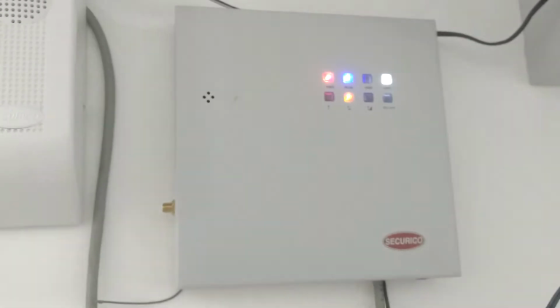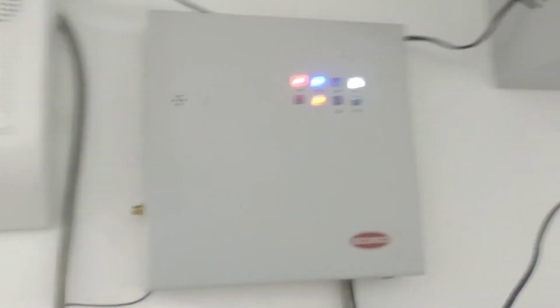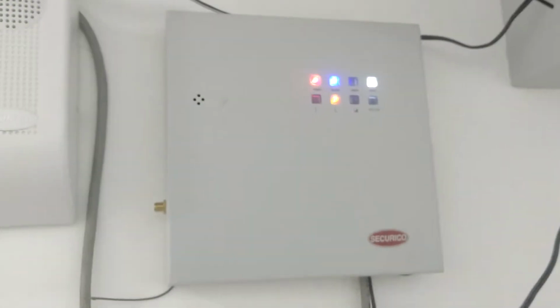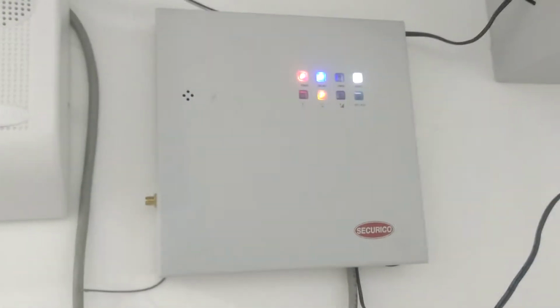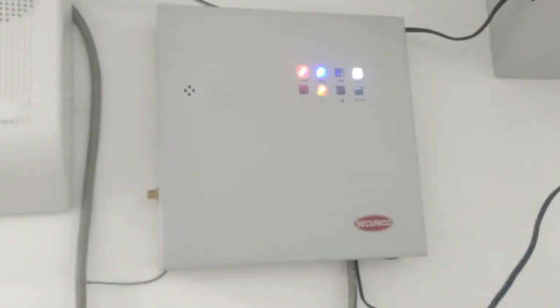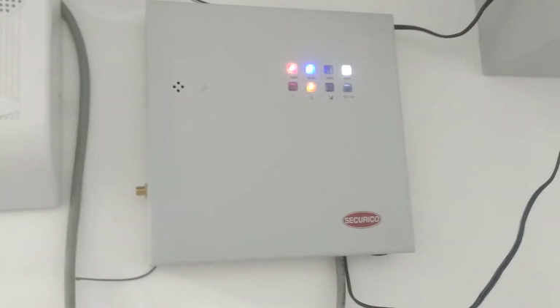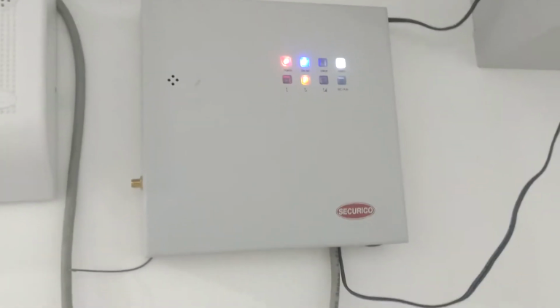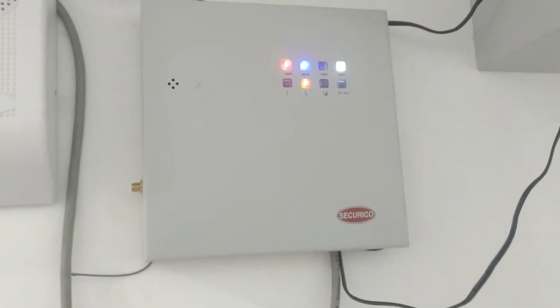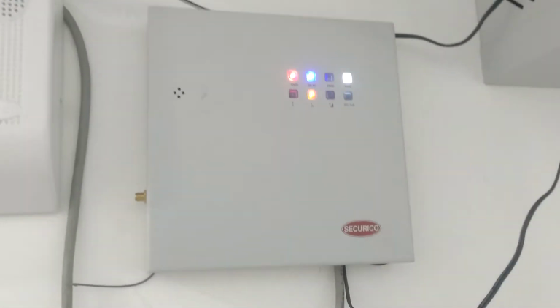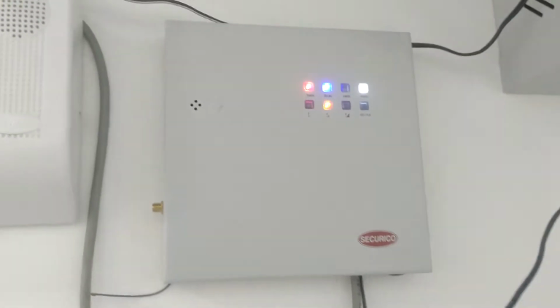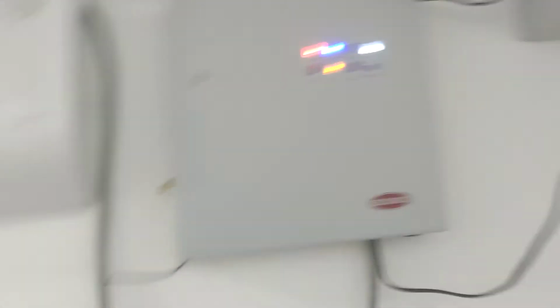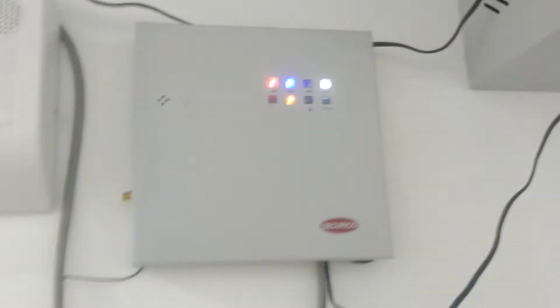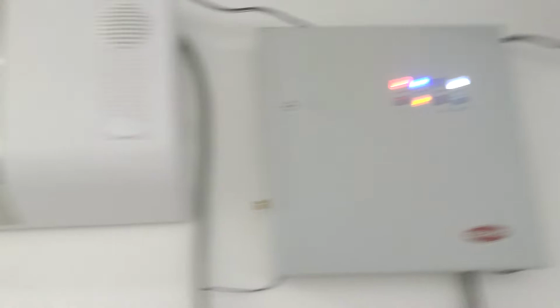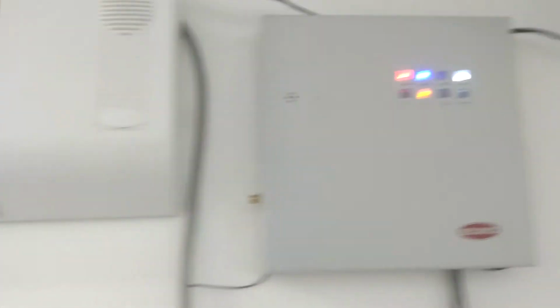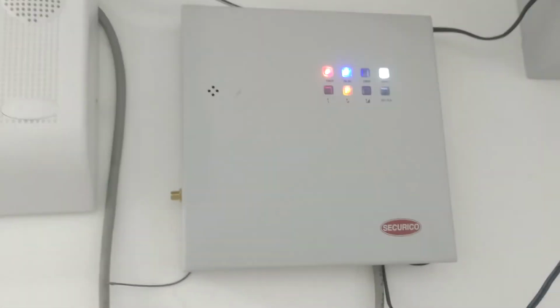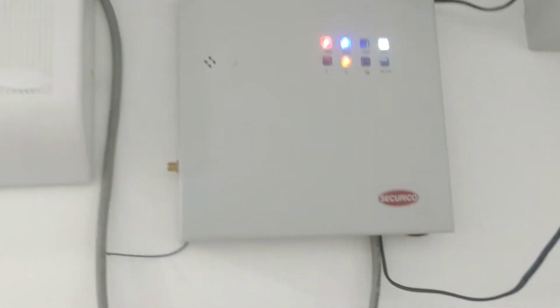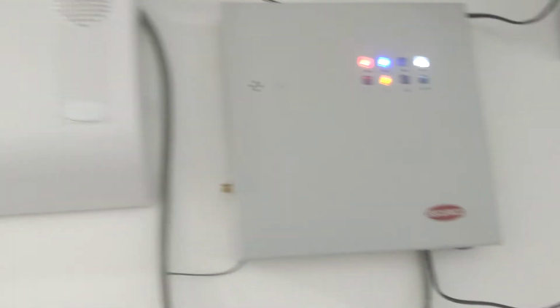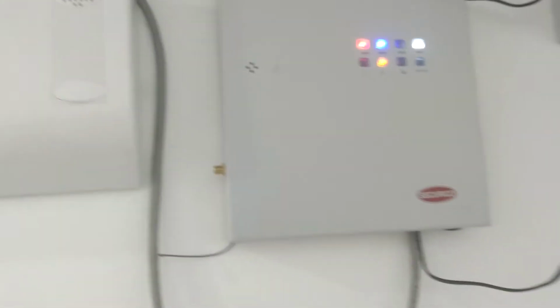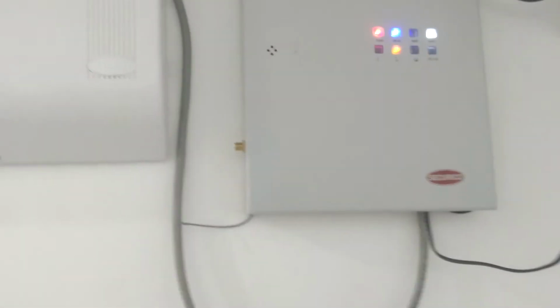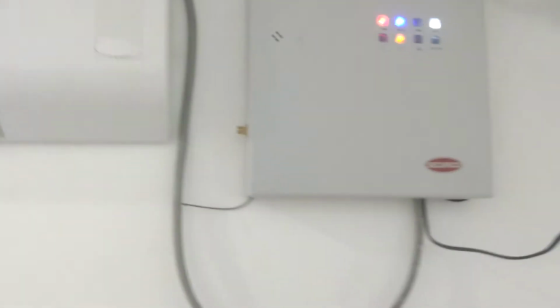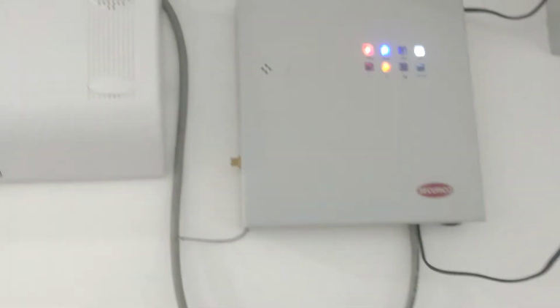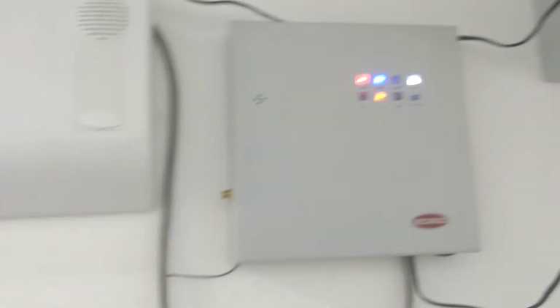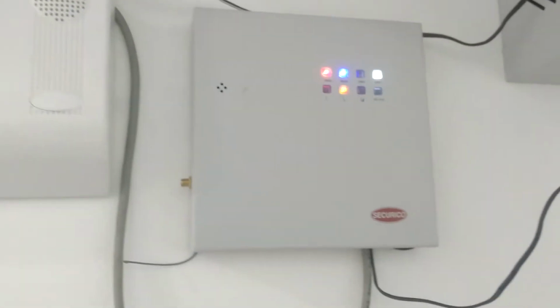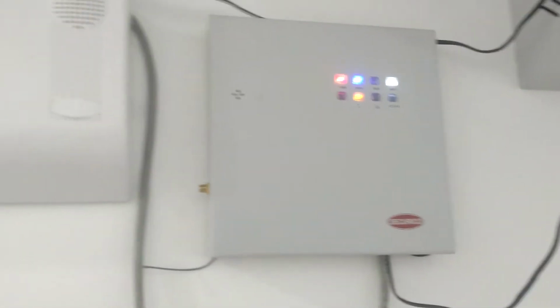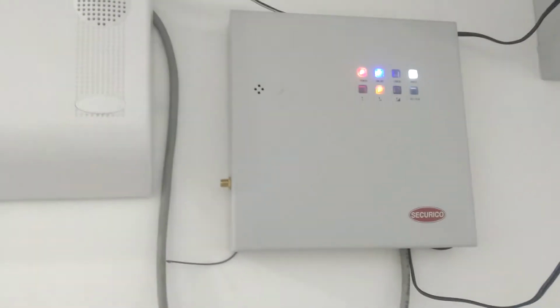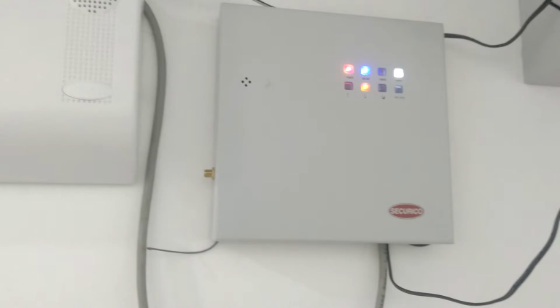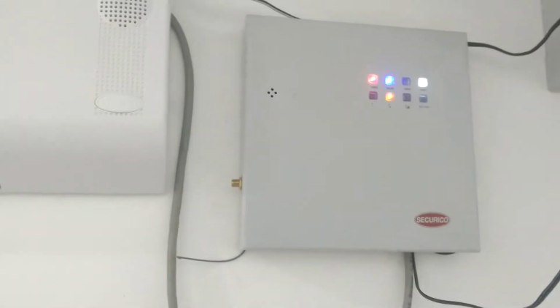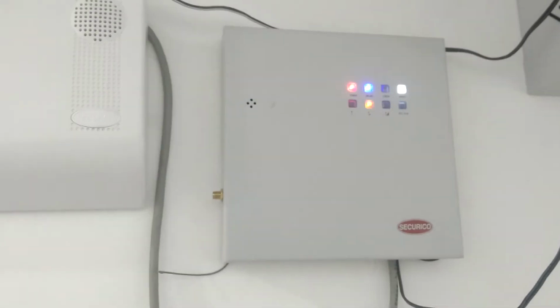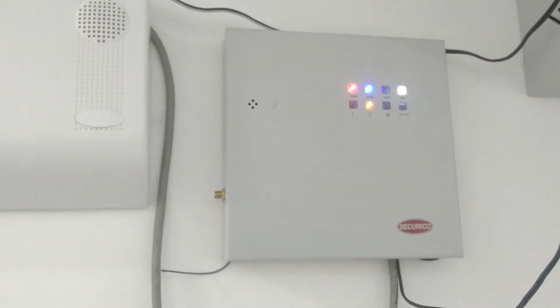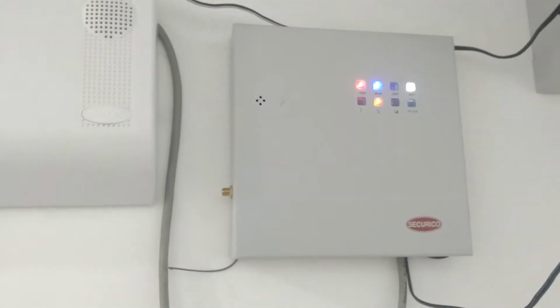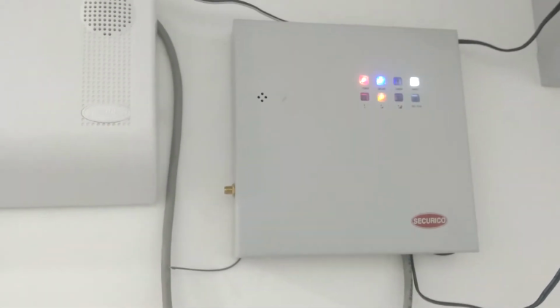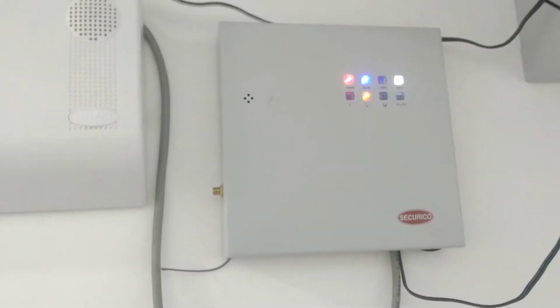This is a GSM module. We have inserted a SIM. So if any intrusion occurs, messages and calls will be going to the given phone numbers.